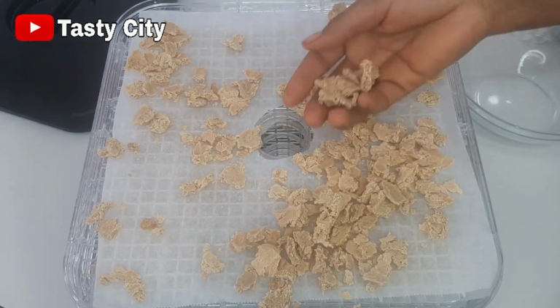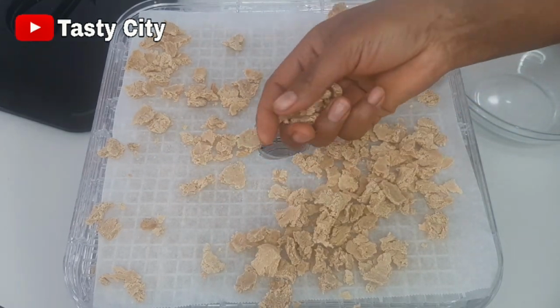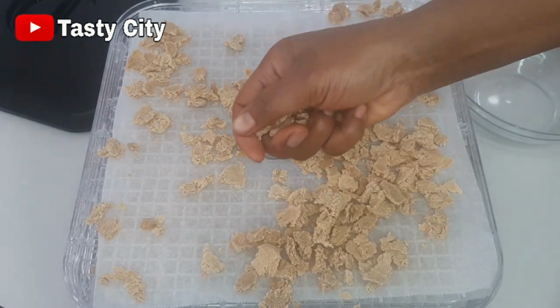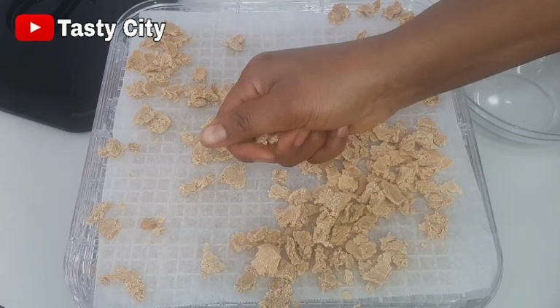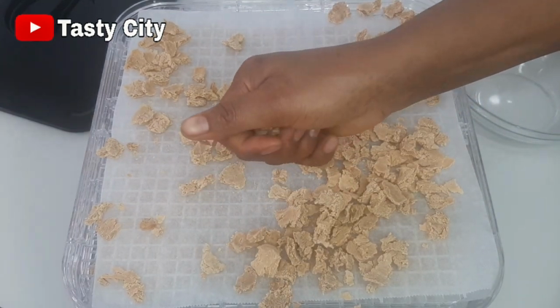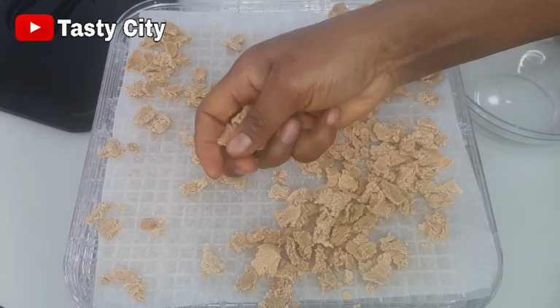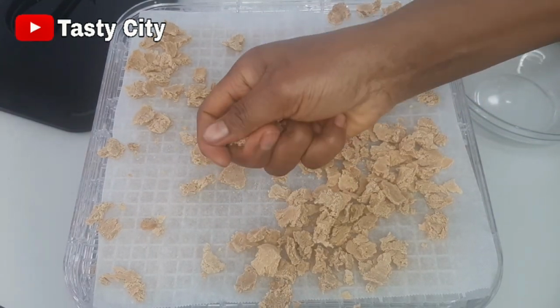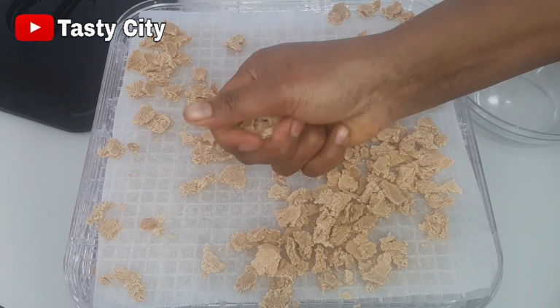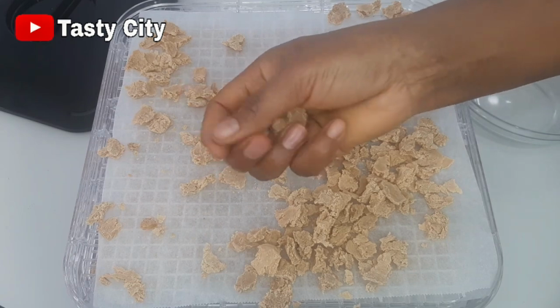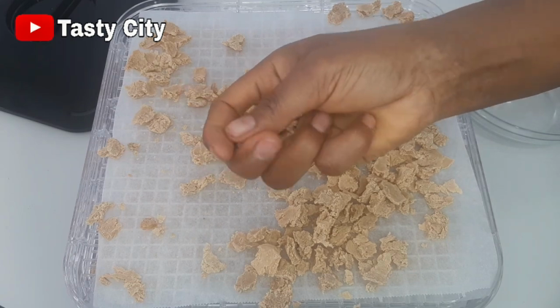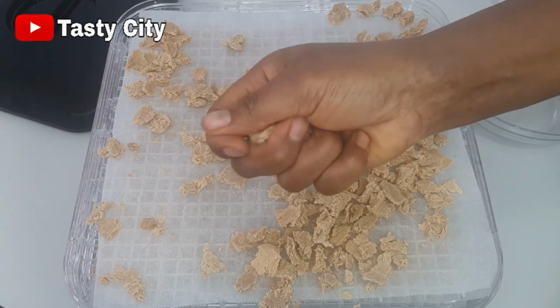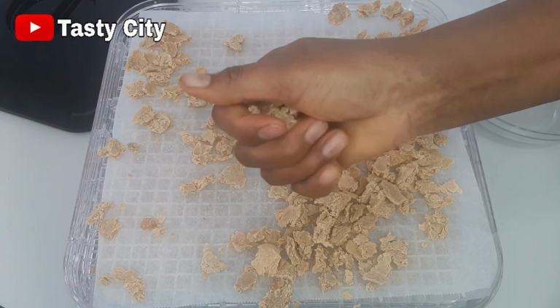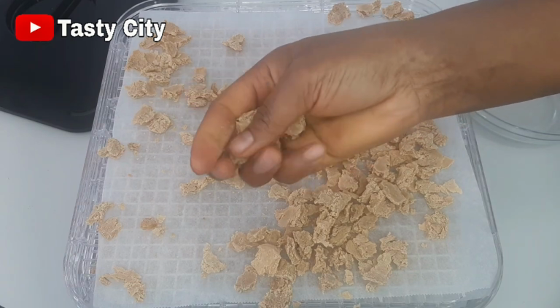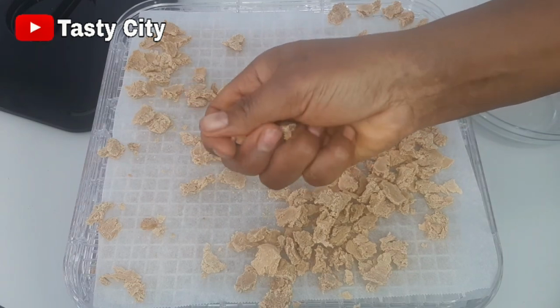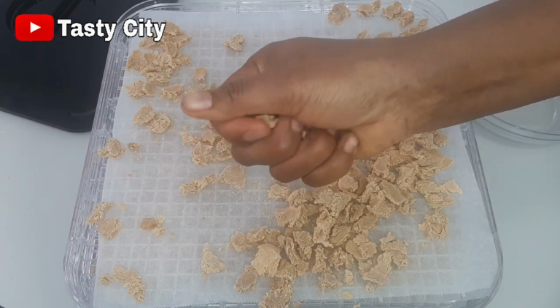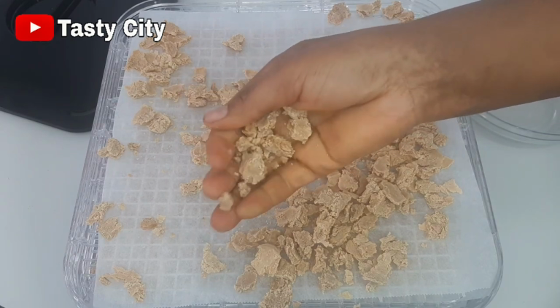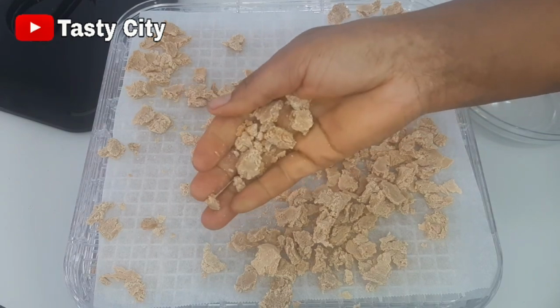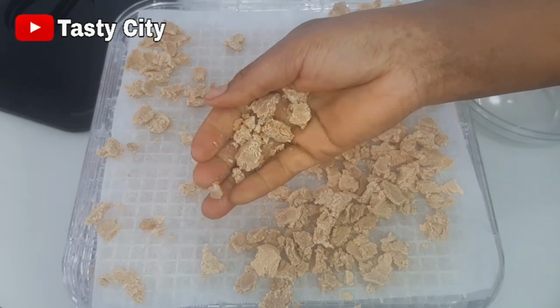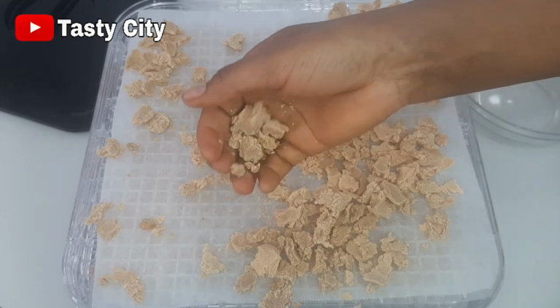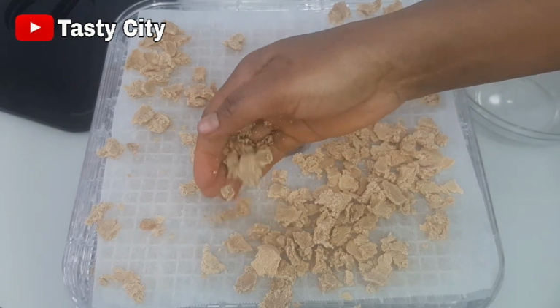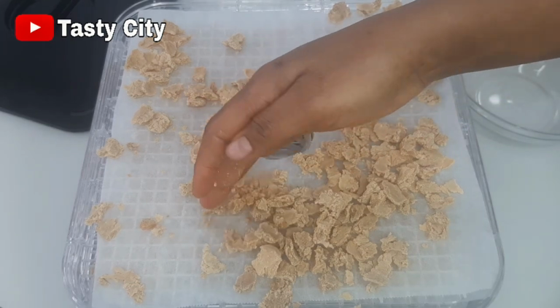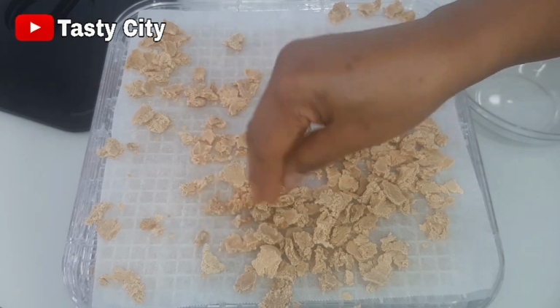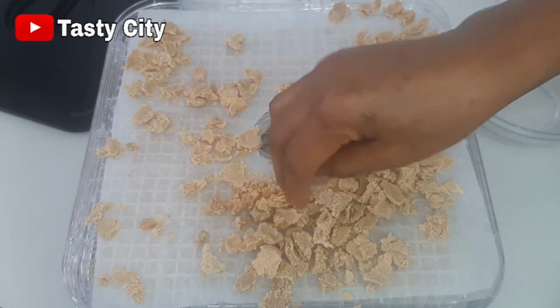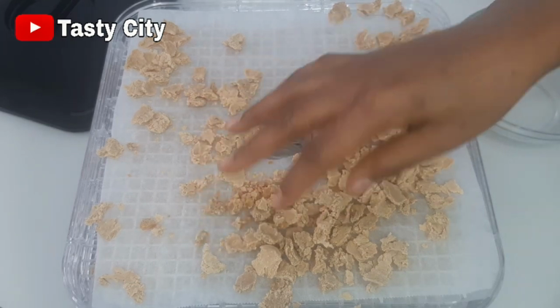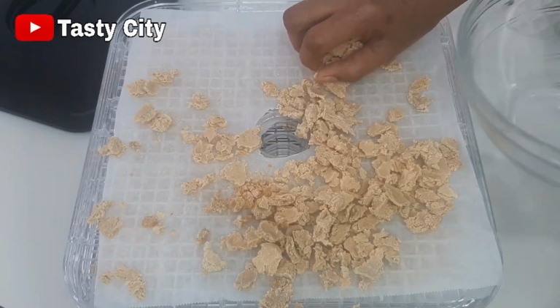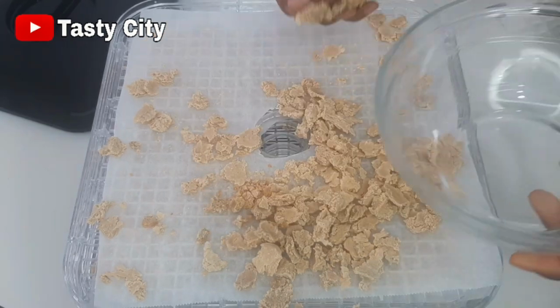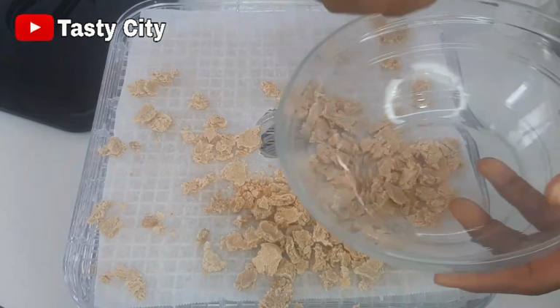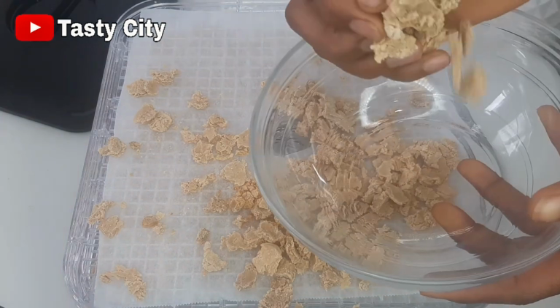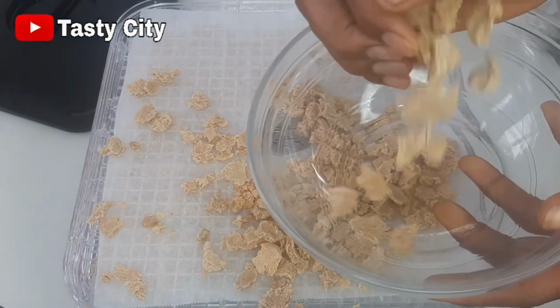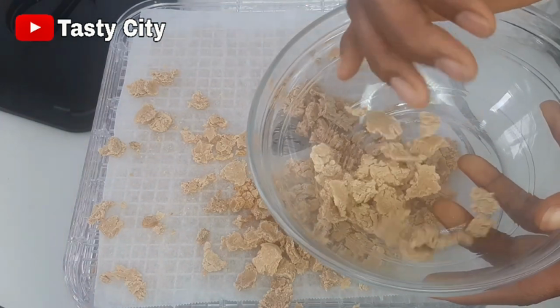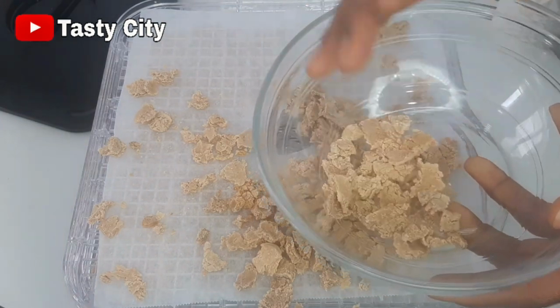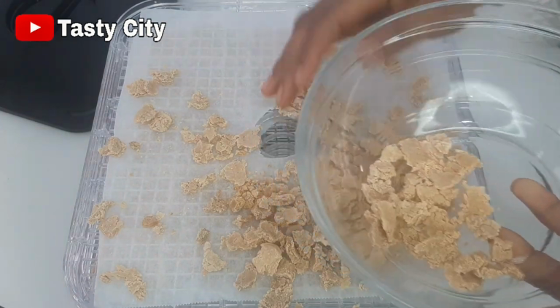This is the next day and our milk is completely dried, as you can see. I'm just going to transfer this now into a bowl and we will be ready to blend.